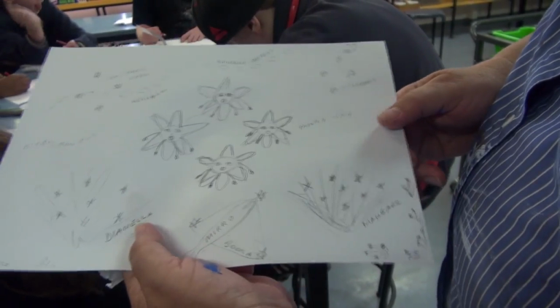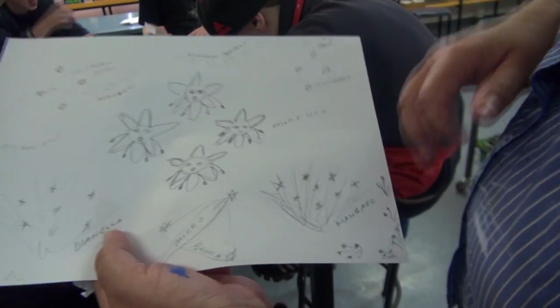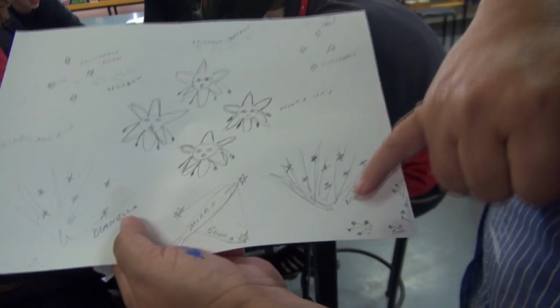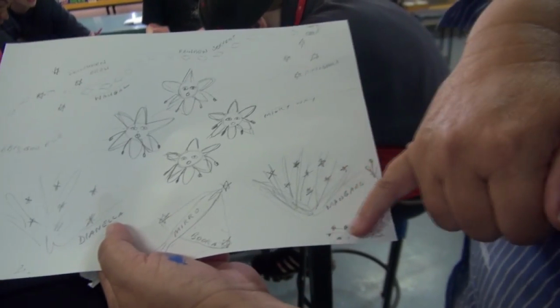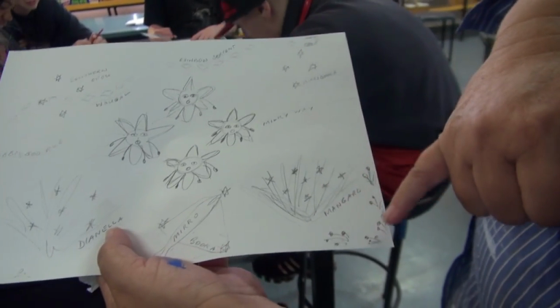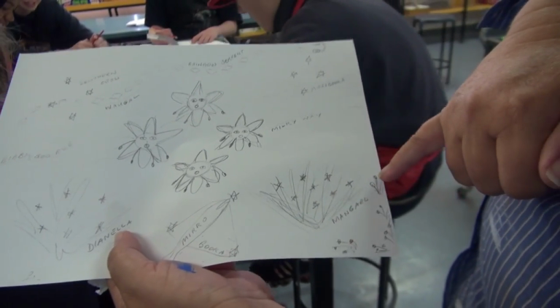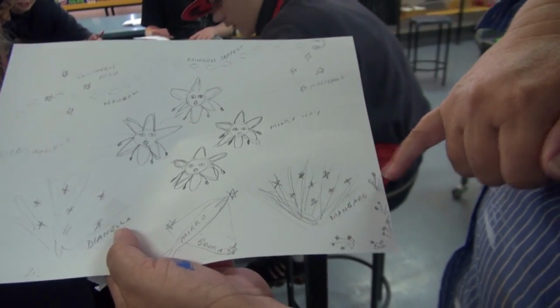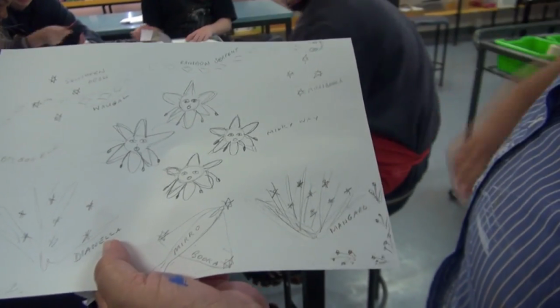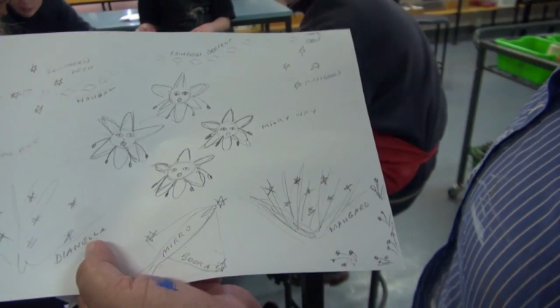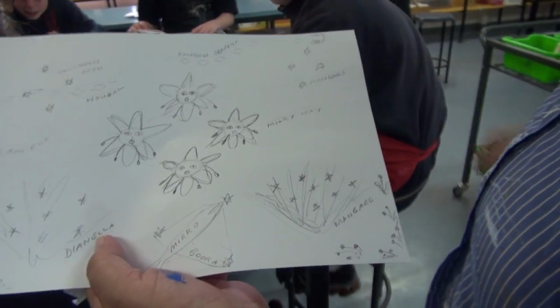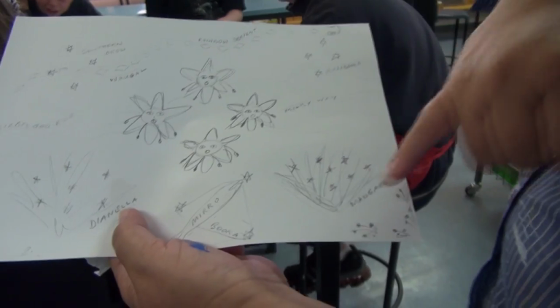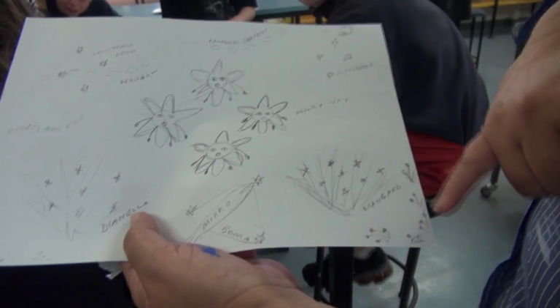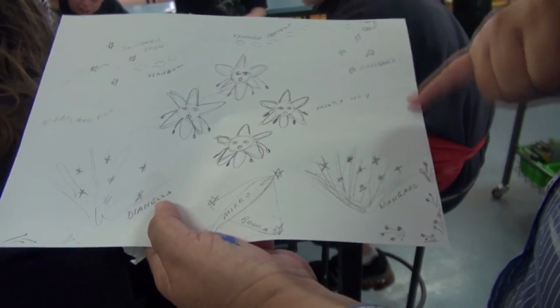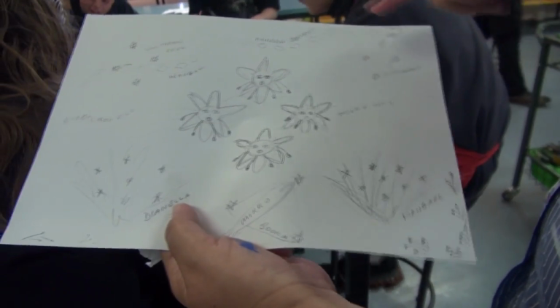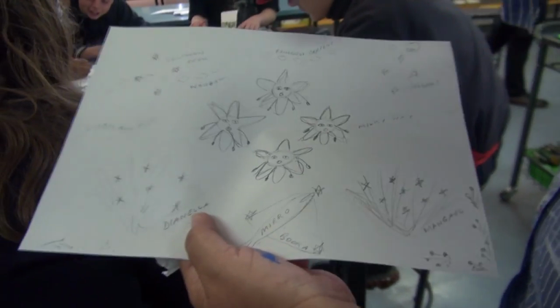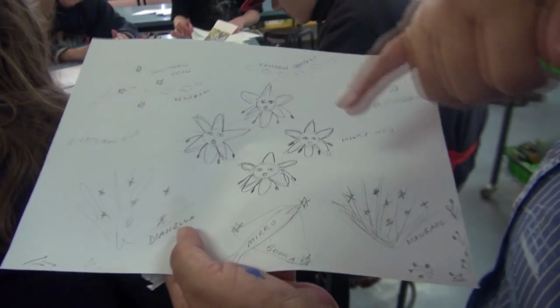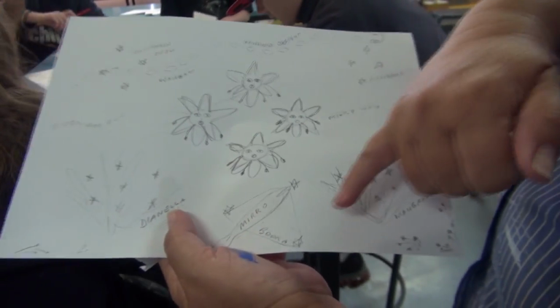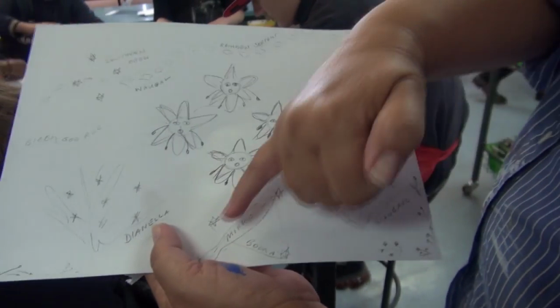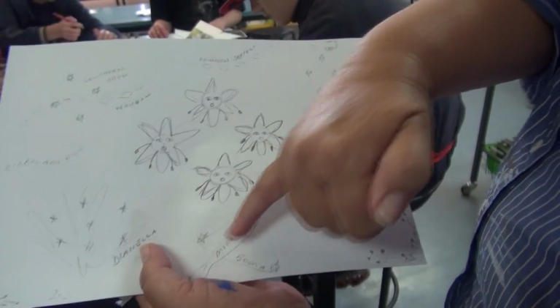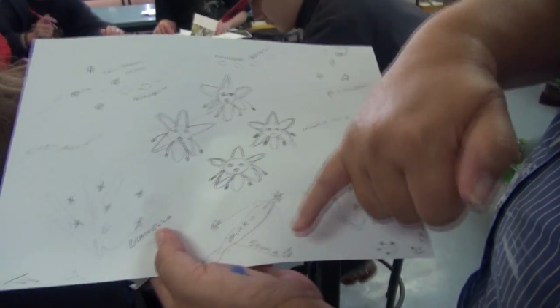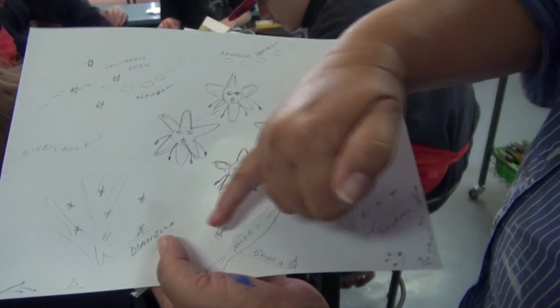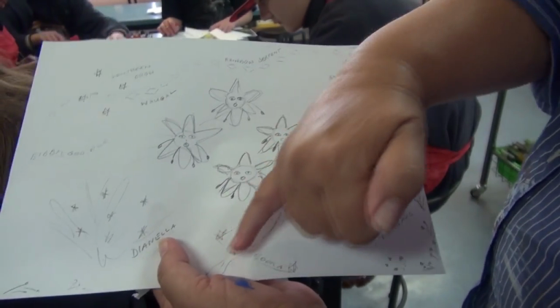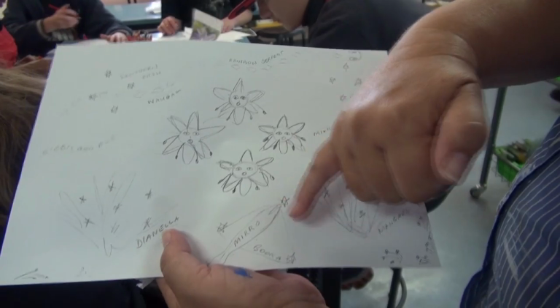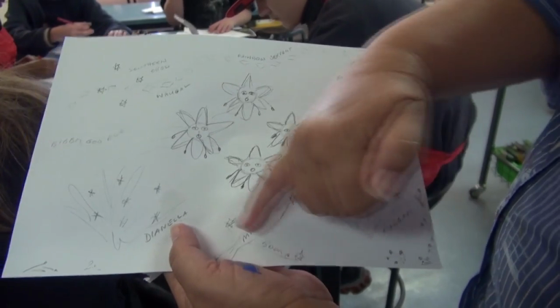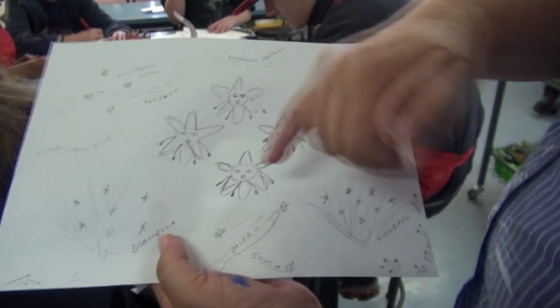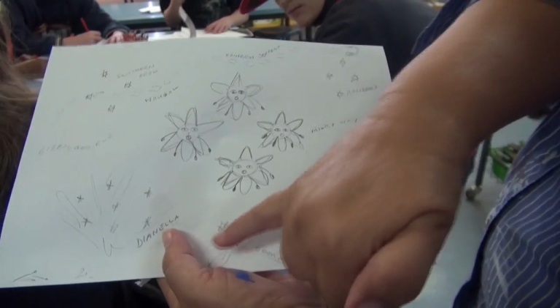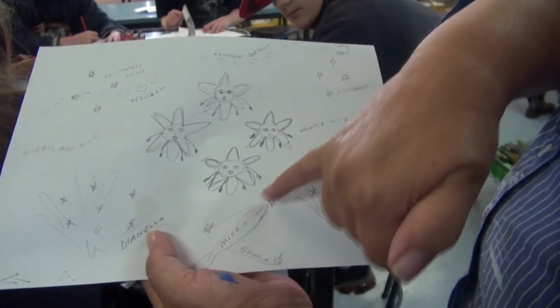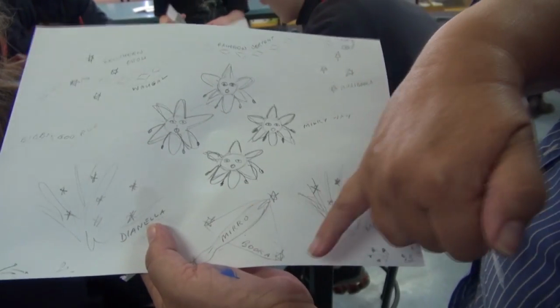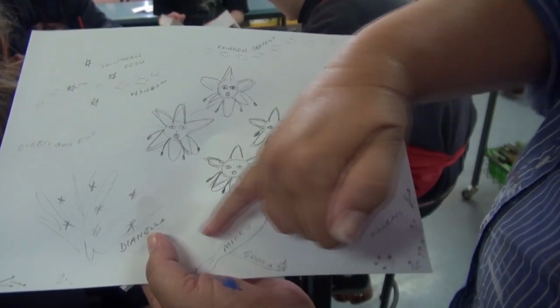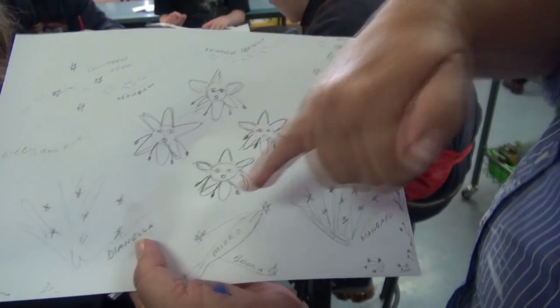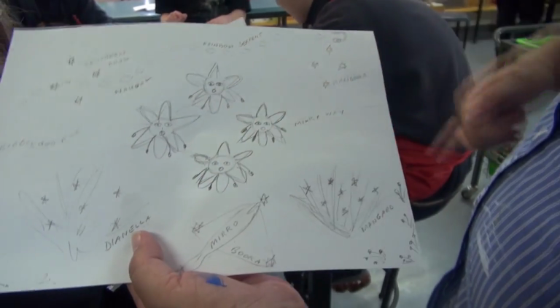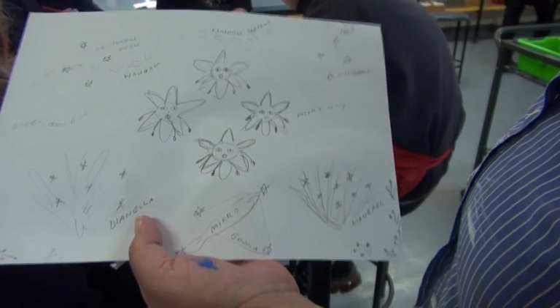We're going to take the edible berries from the Dianella and put them around as a border. And we're showing the Miro and the Booker — the spear-thrower and the kangaroo skin cloak — which depict the points of the Southern Cross as well.